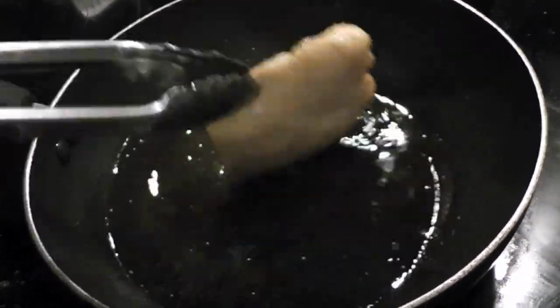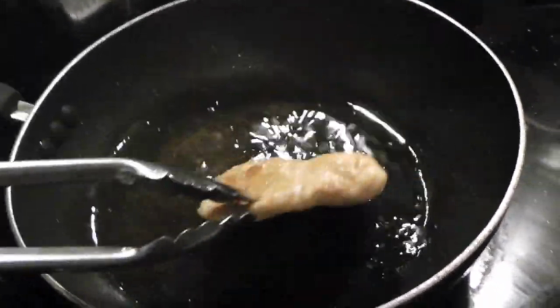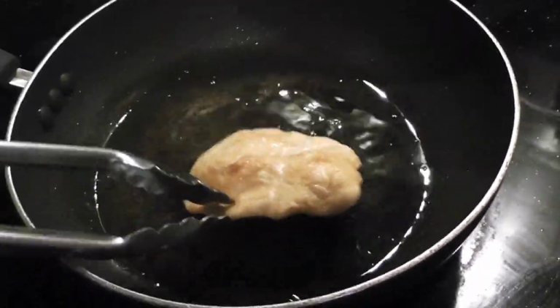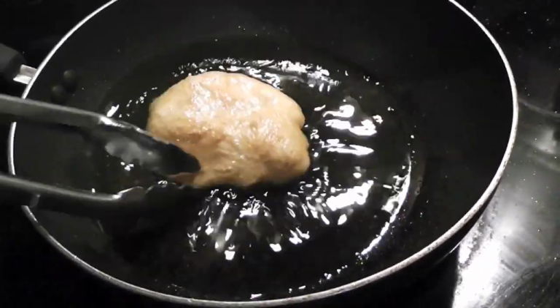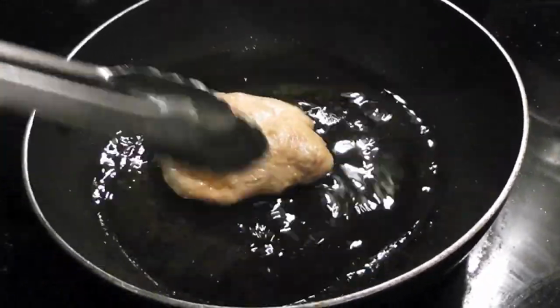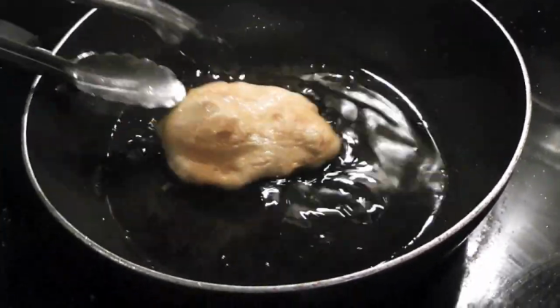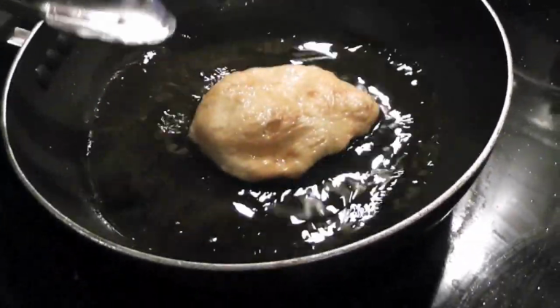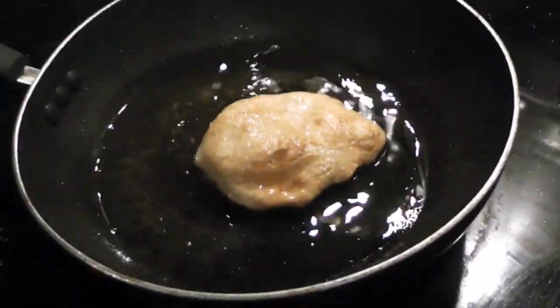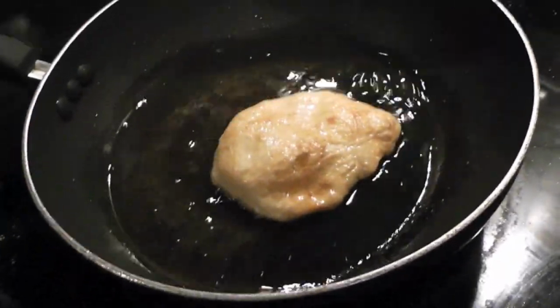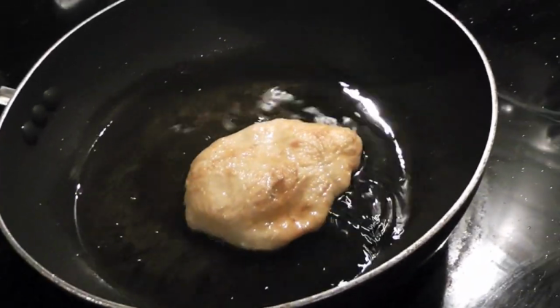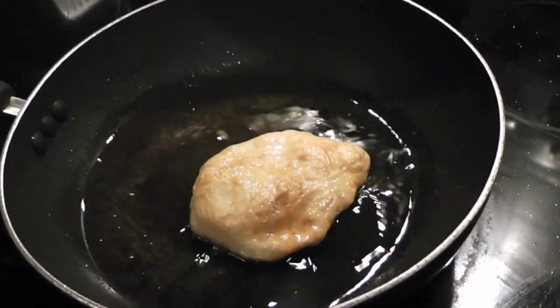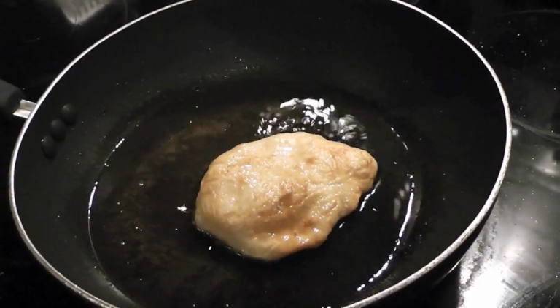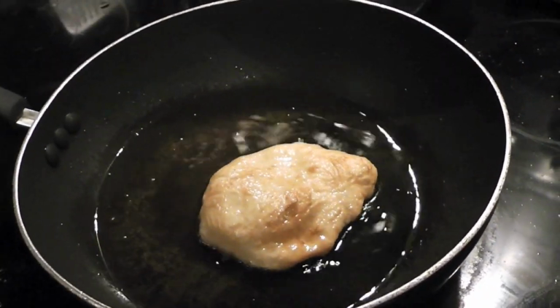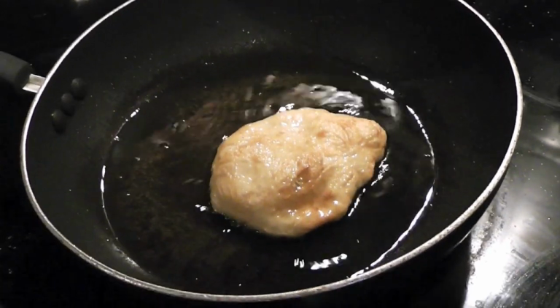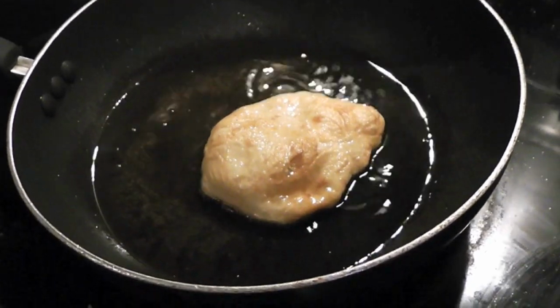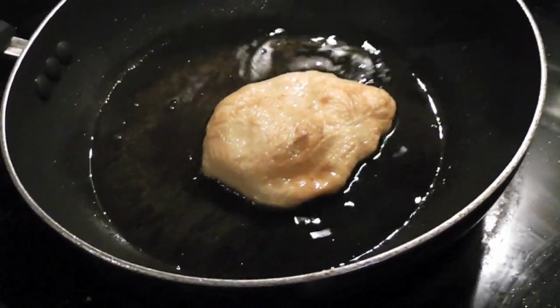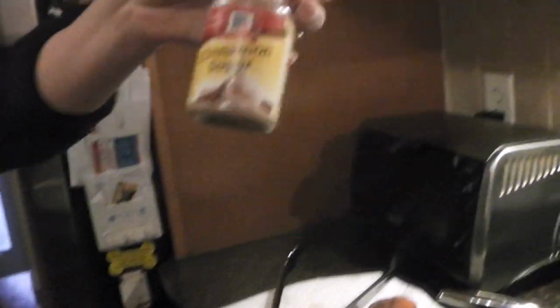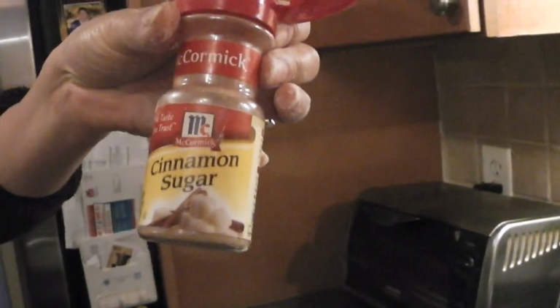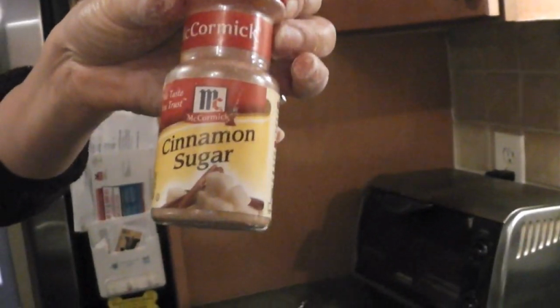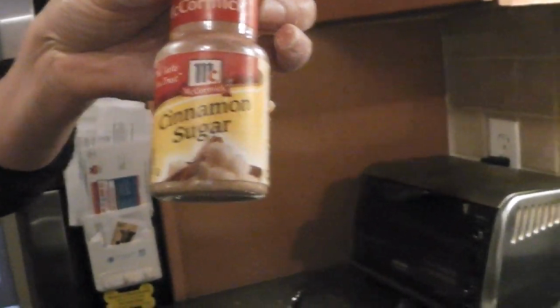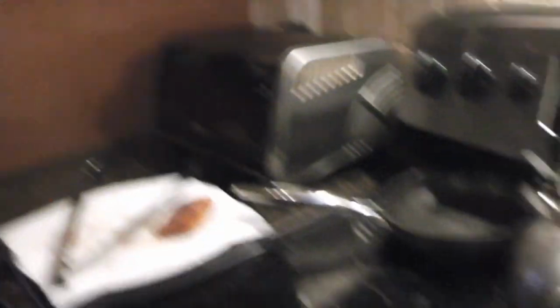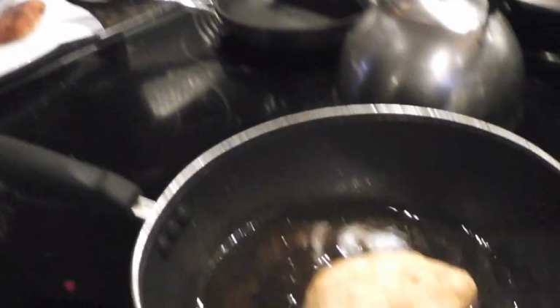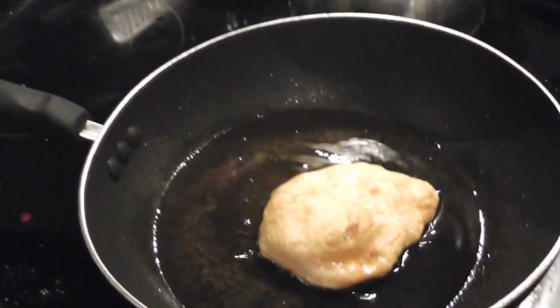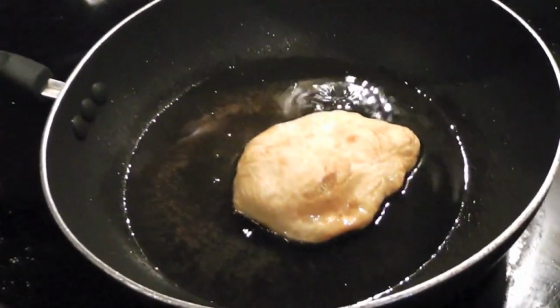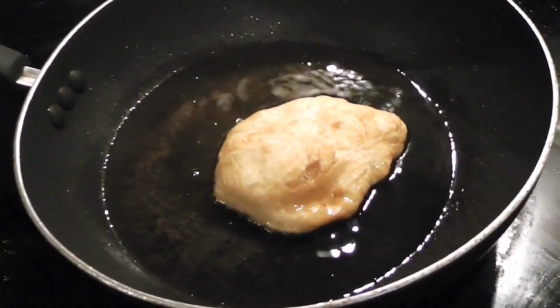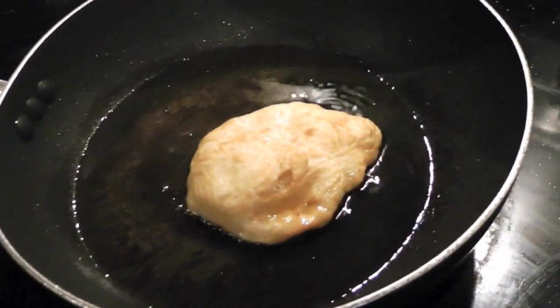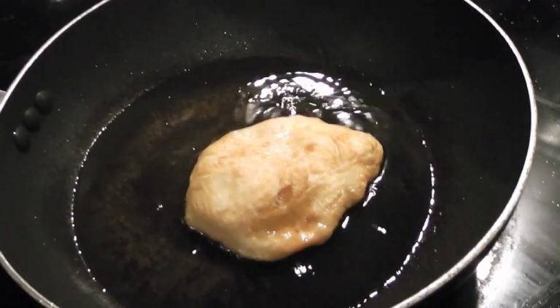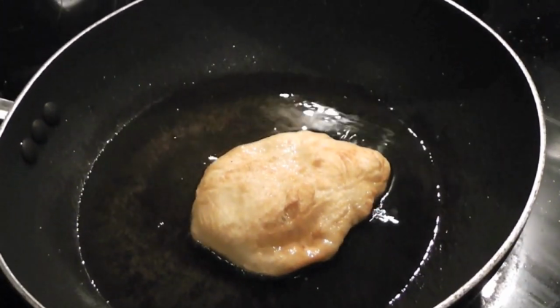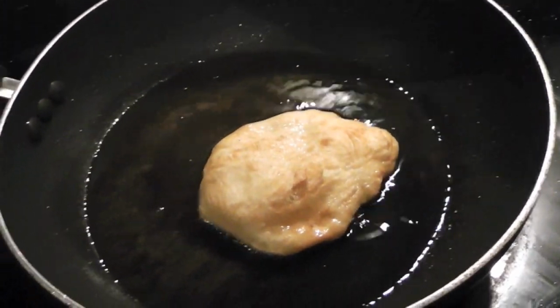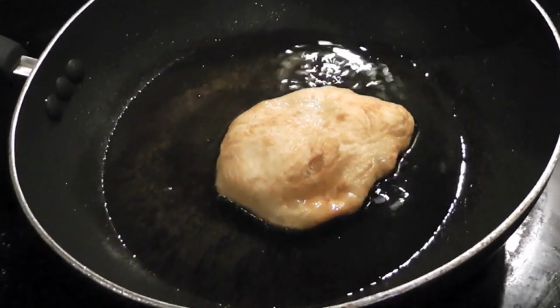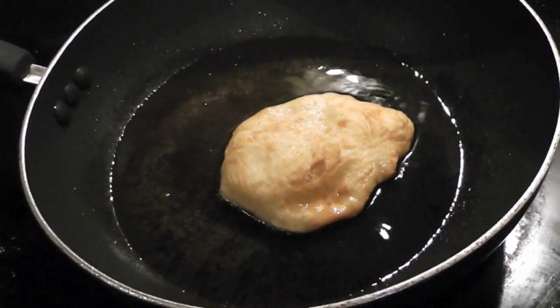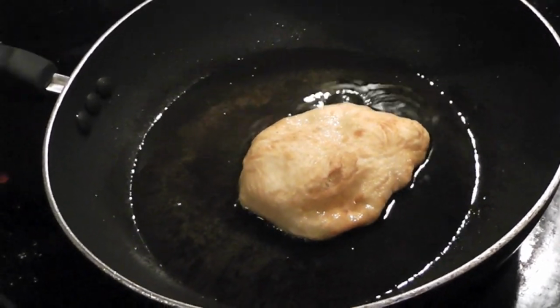So that's all you do — that's the fried dough. You can see it's like puffy, and then you can add sugar and cinnamon to your liking. I hope you guys enjoyed this quick video and I will talk to you guys later. Bye.